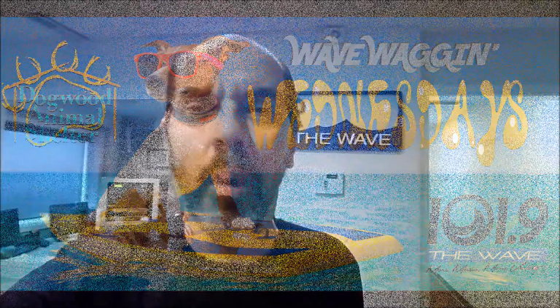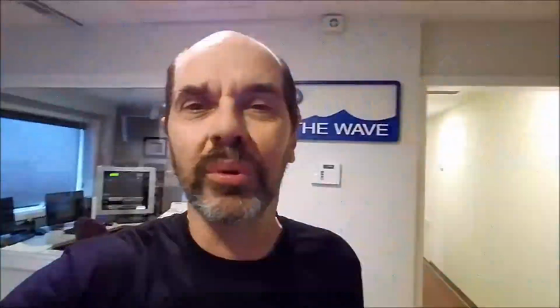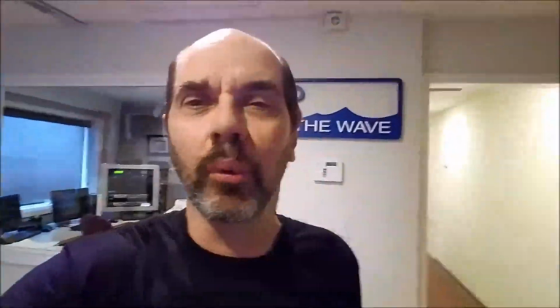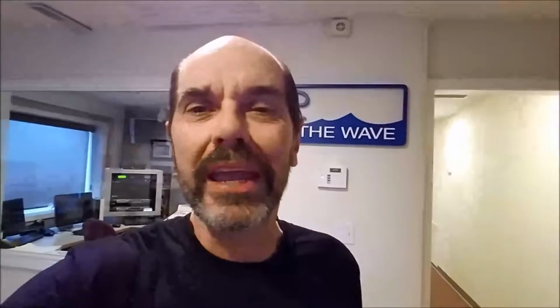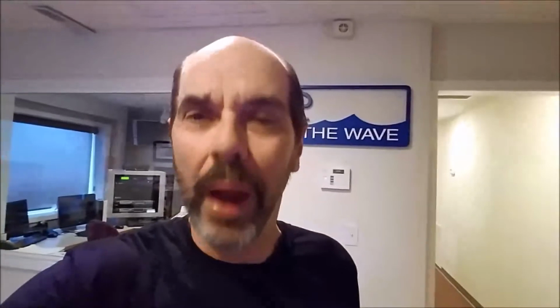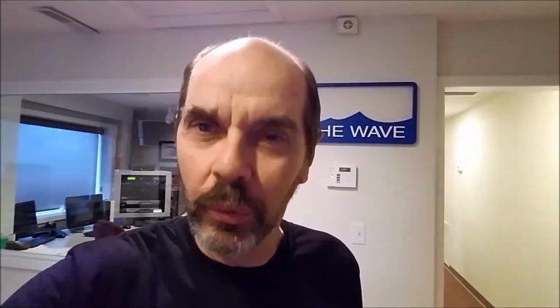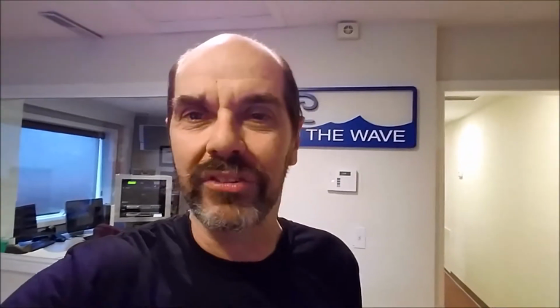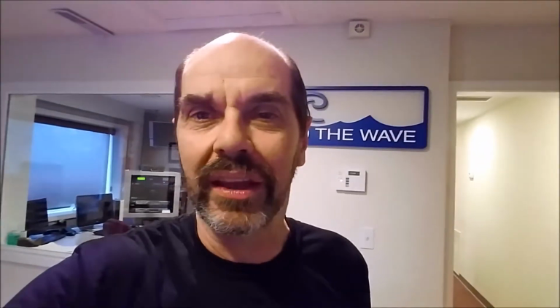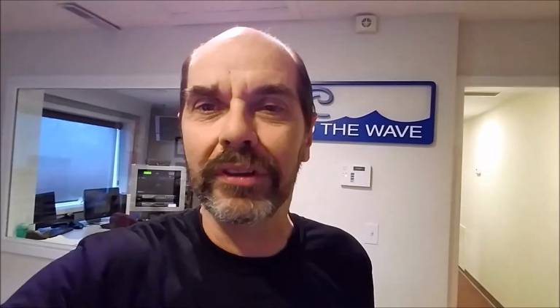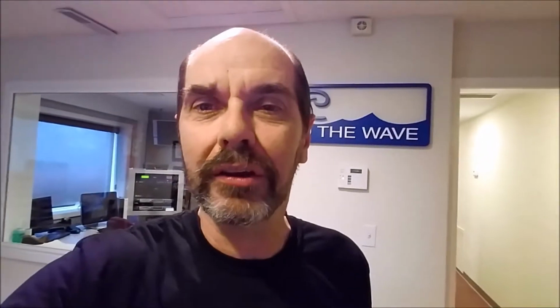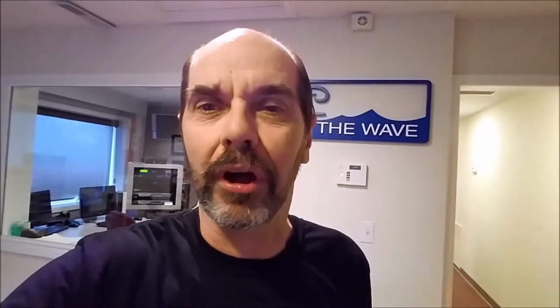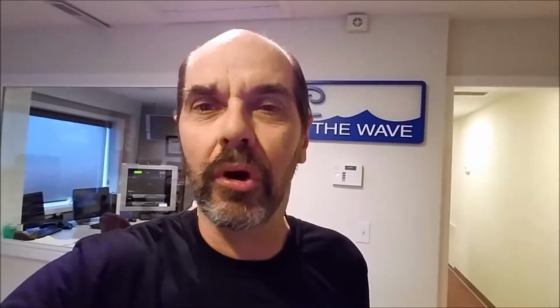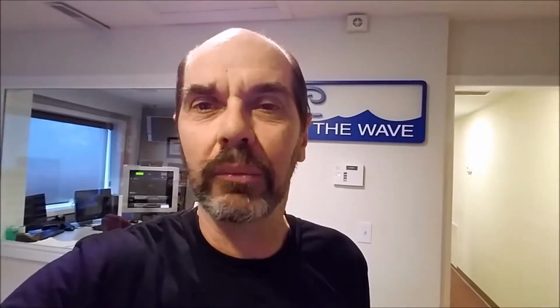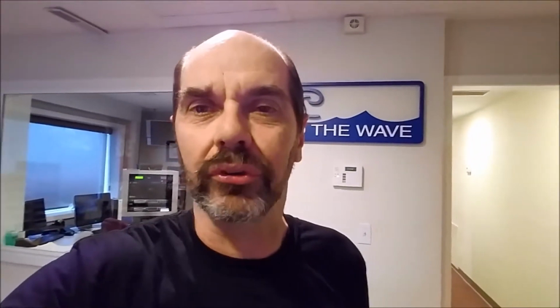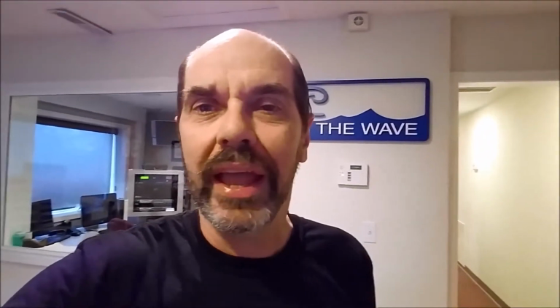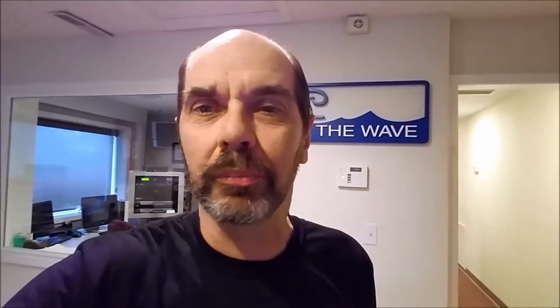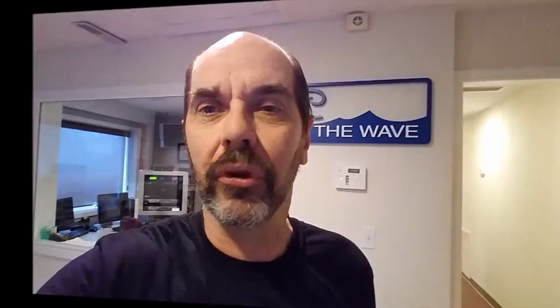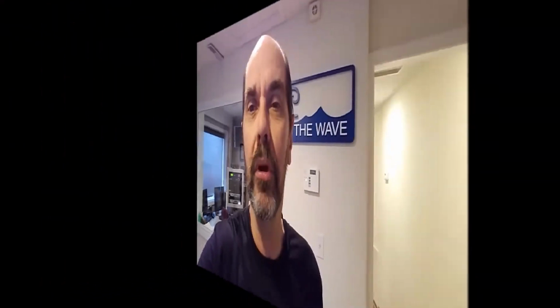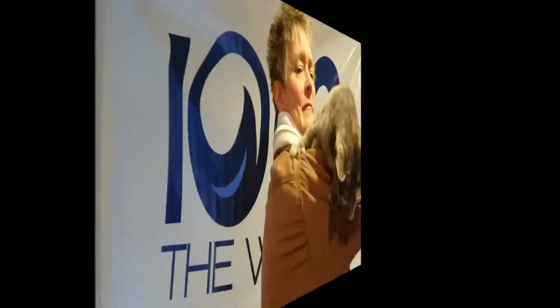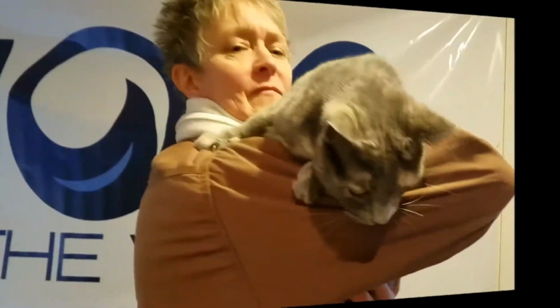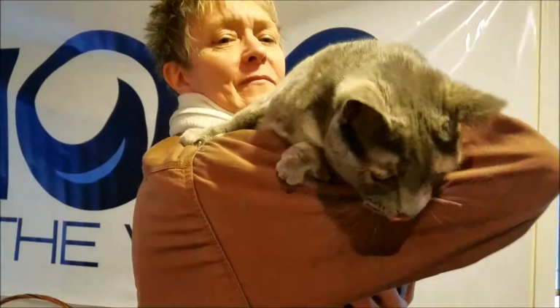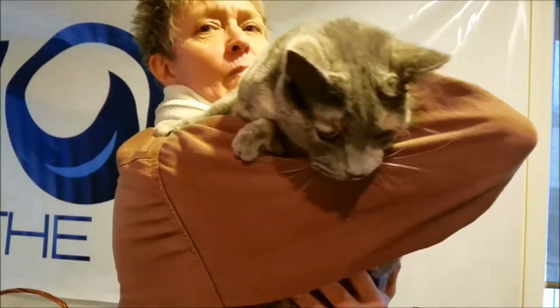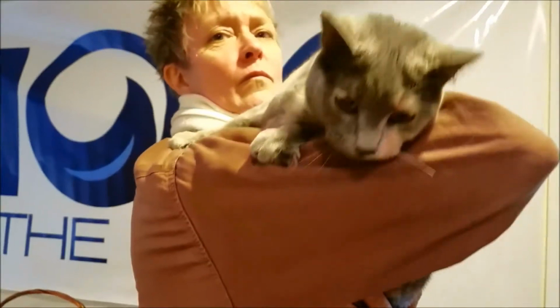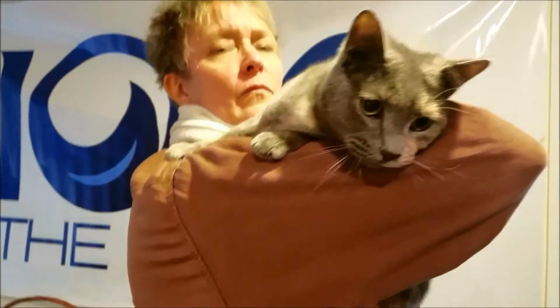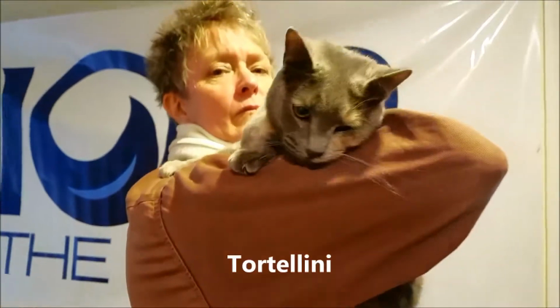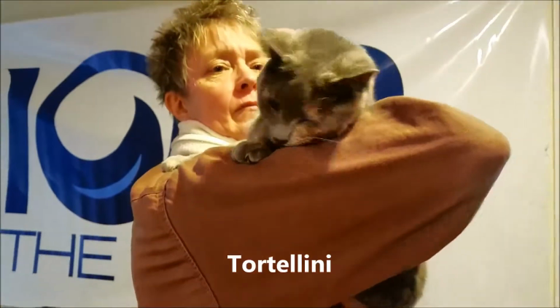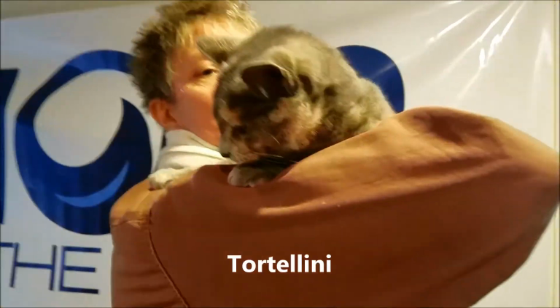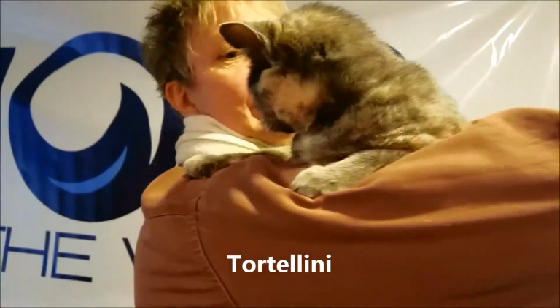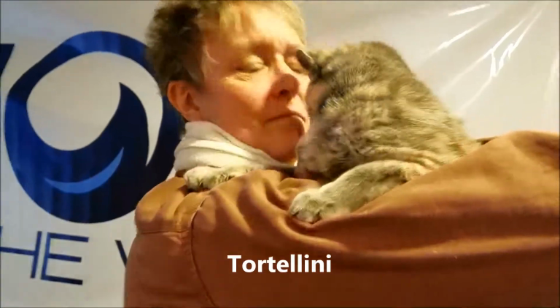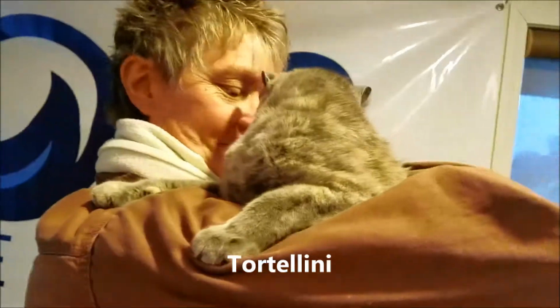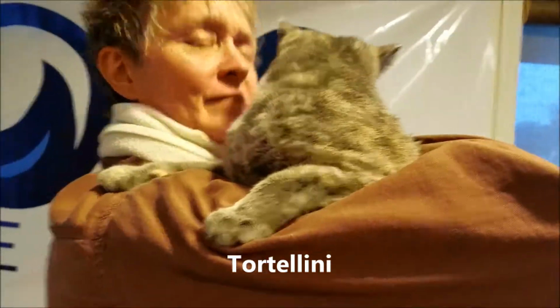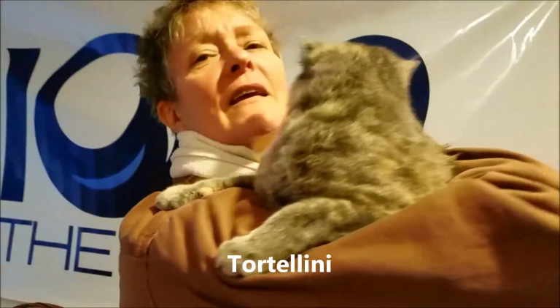Welcome to another Wave Wagon Wednesday. Our friend Donna from Dogwood Animal Shelter has brought with her a beautiful cat named Tortellini. Donna, what is the story behind the cat?